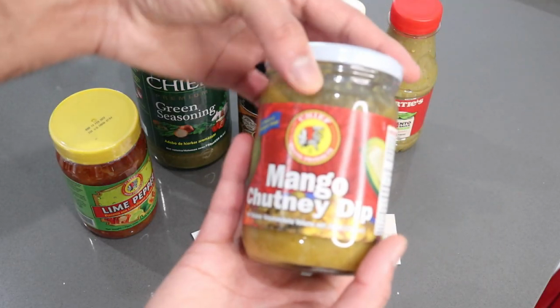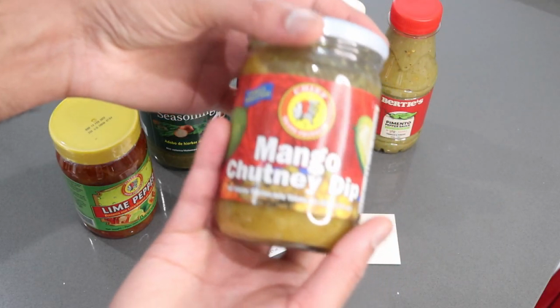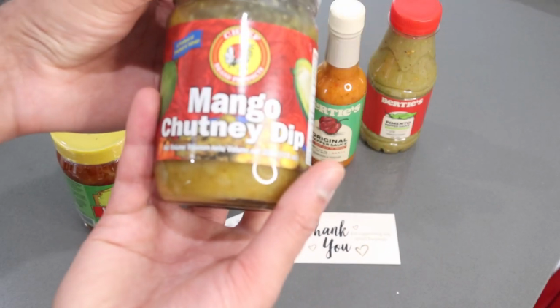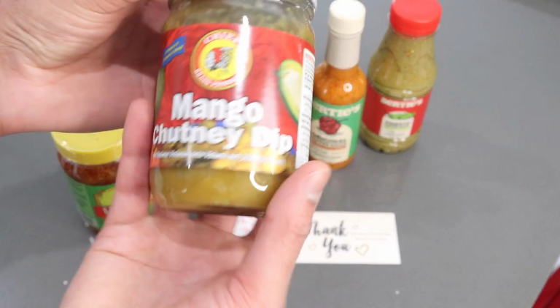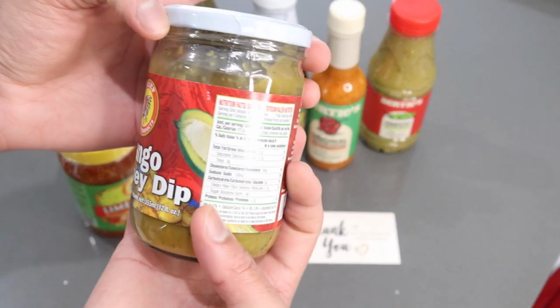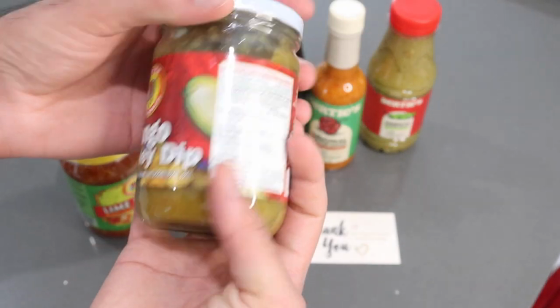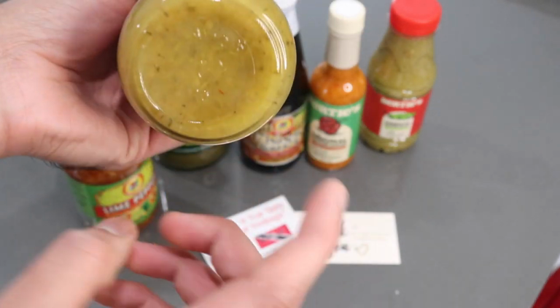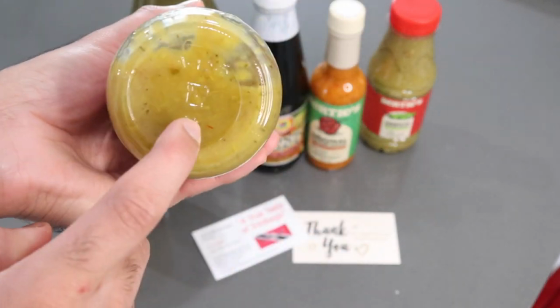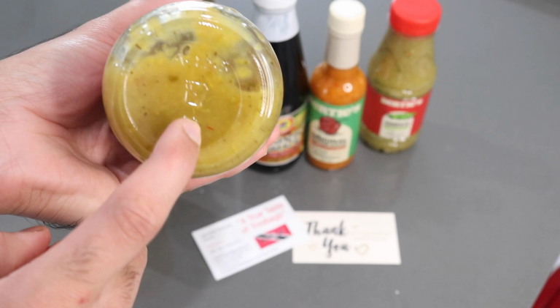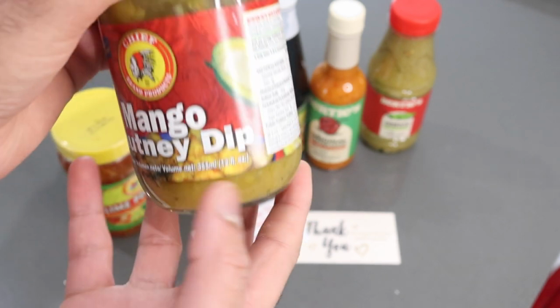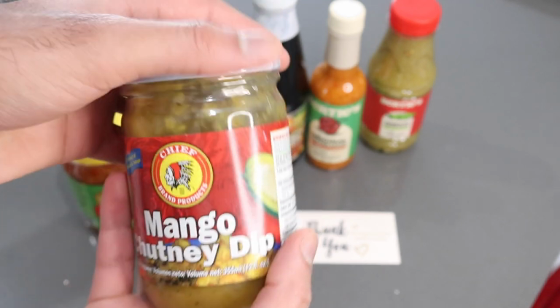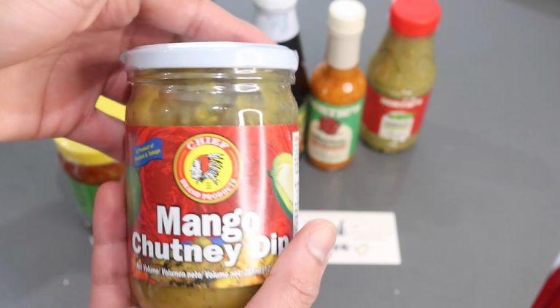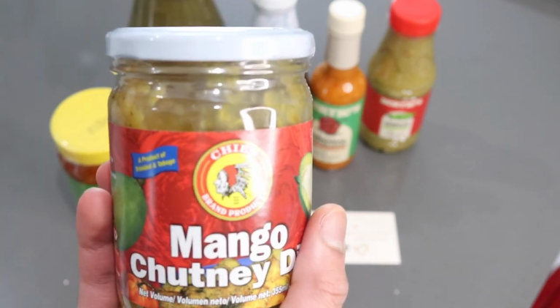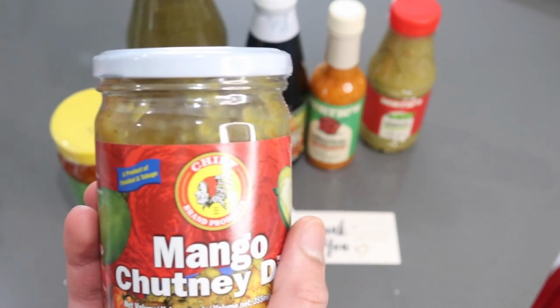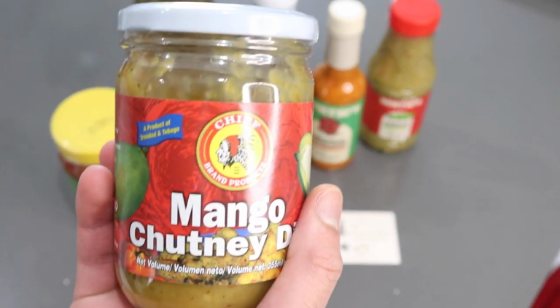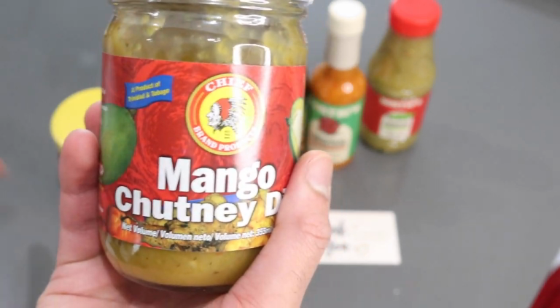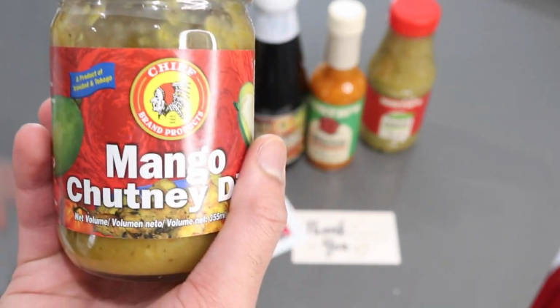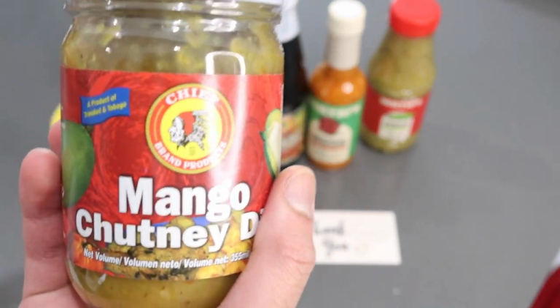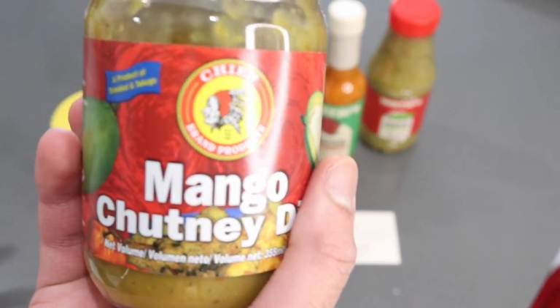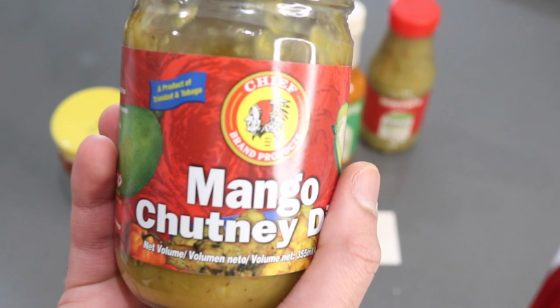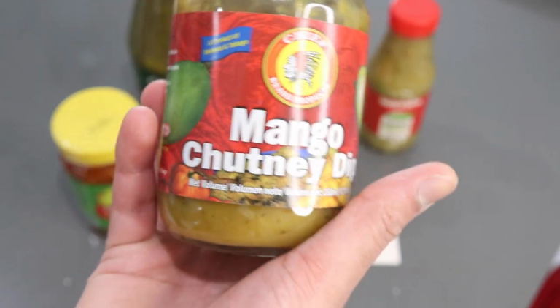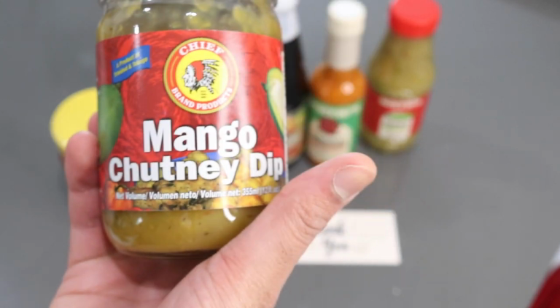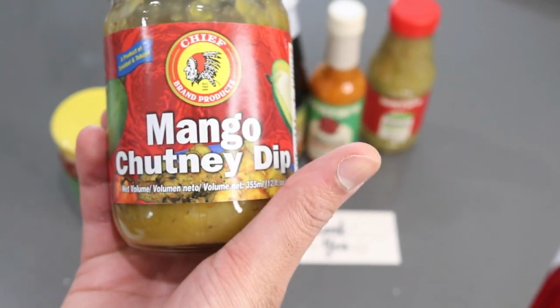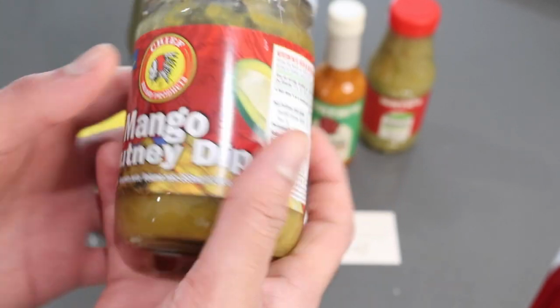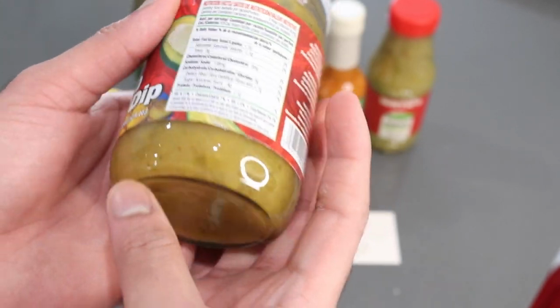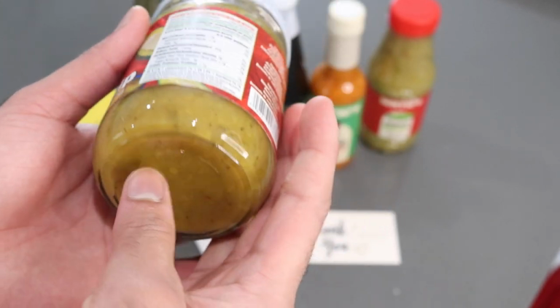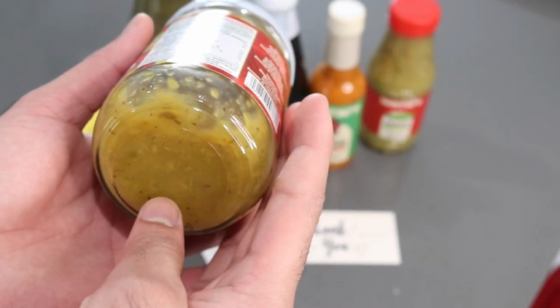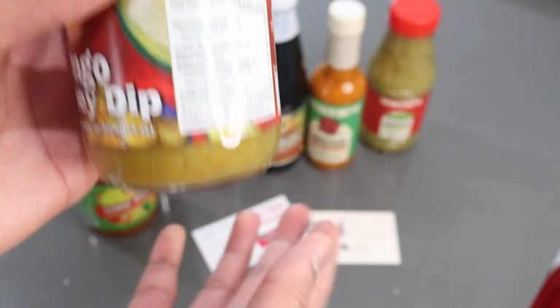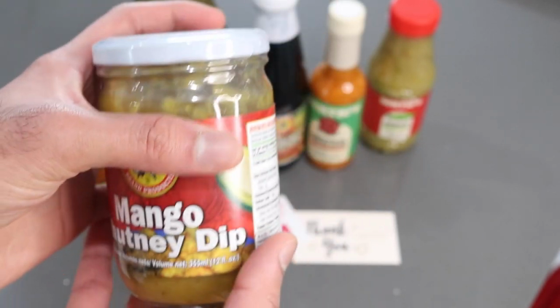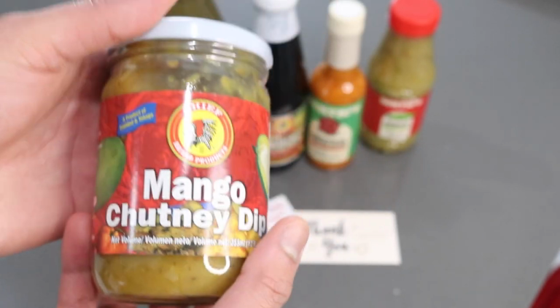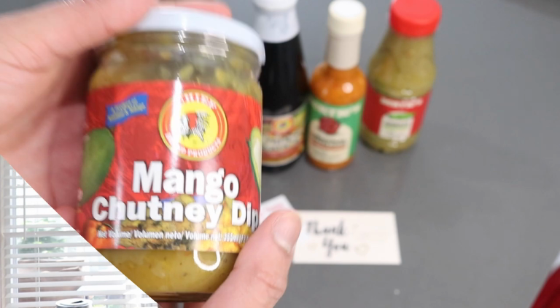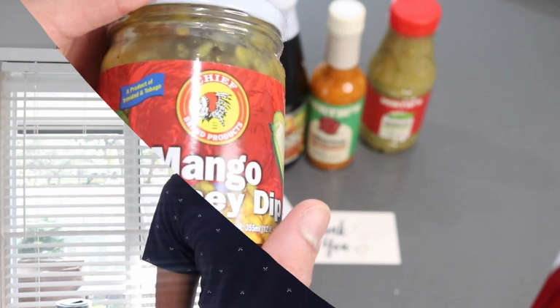The last item is the mango chutney dip. I've never used this before but I've seen people use it to dip their pylori, put it on their doubles when making bara, or with any other fried snacks. I've also heard it's really good, so I'll be trying this in another video.